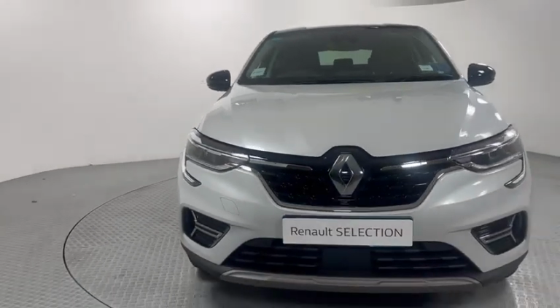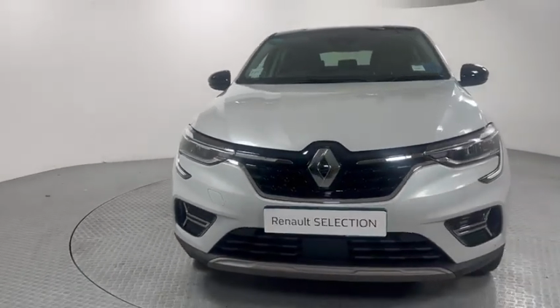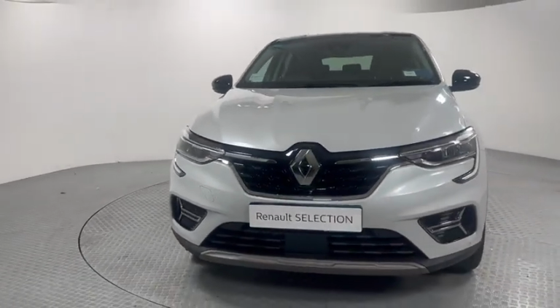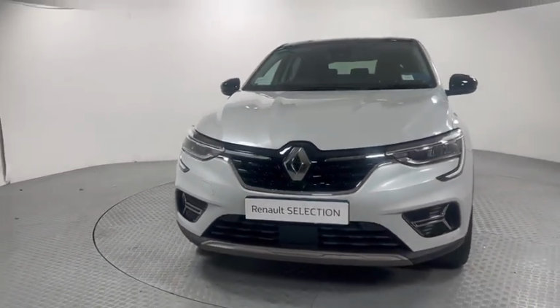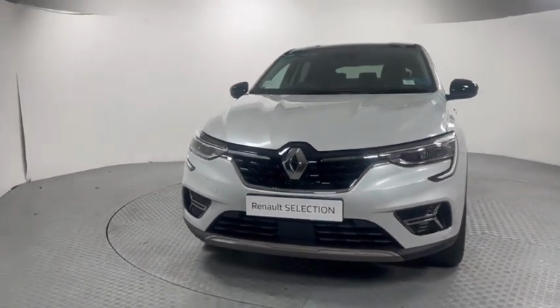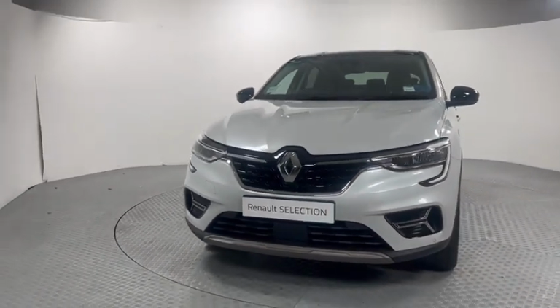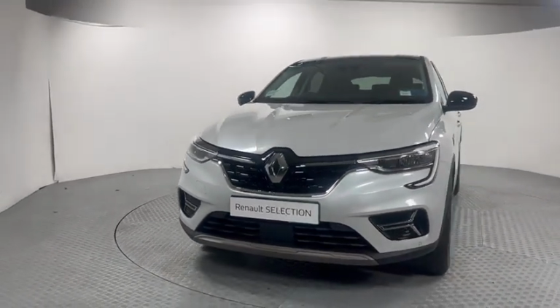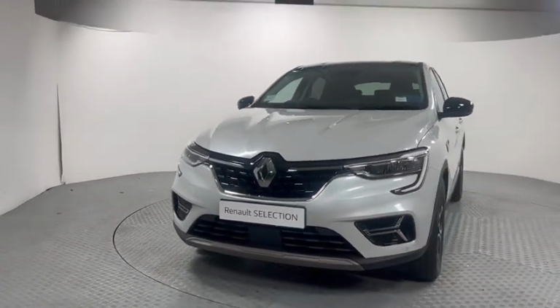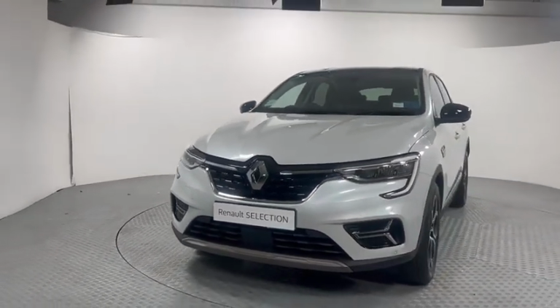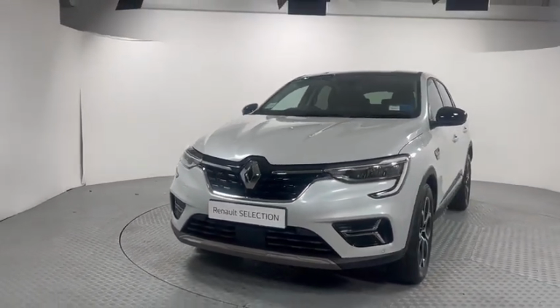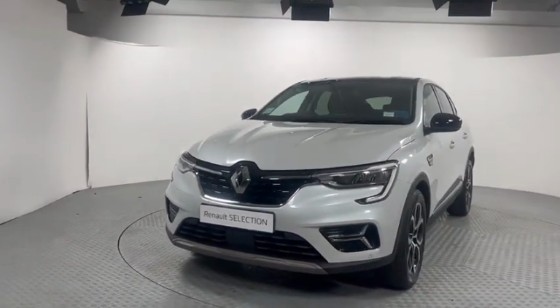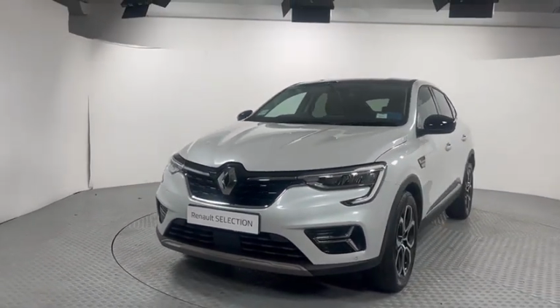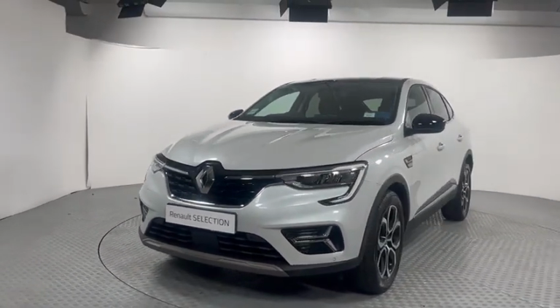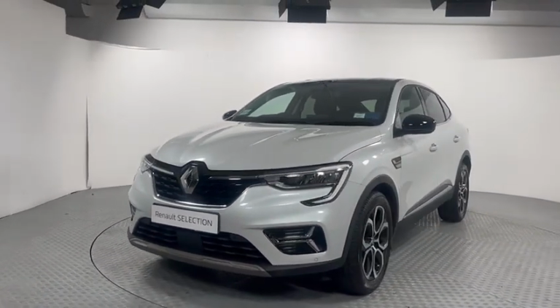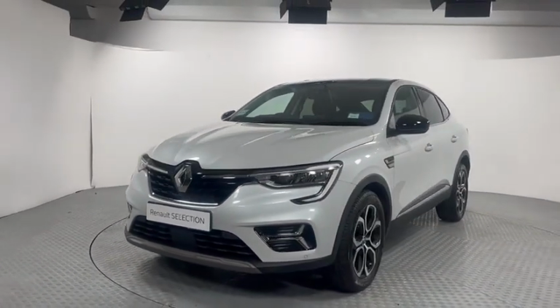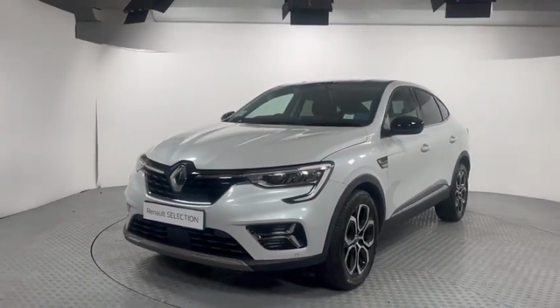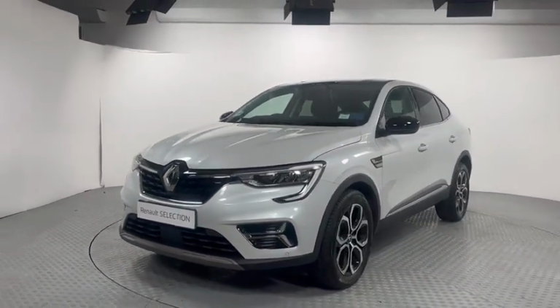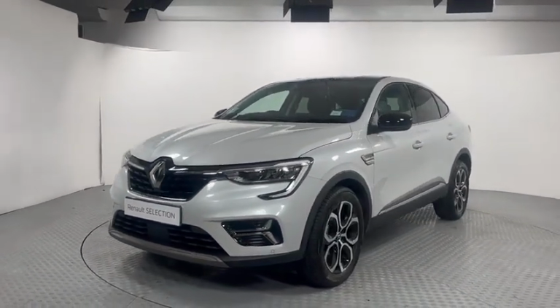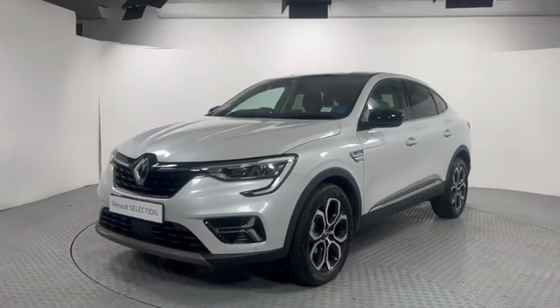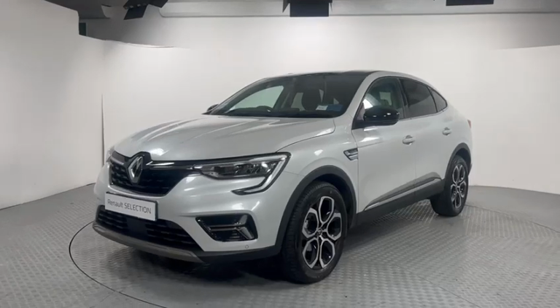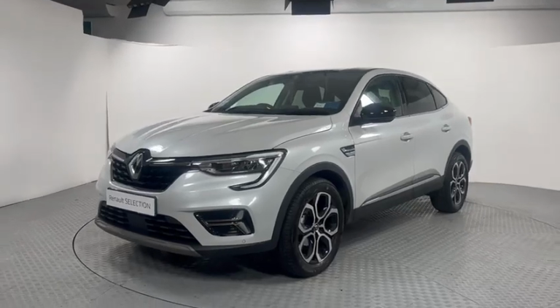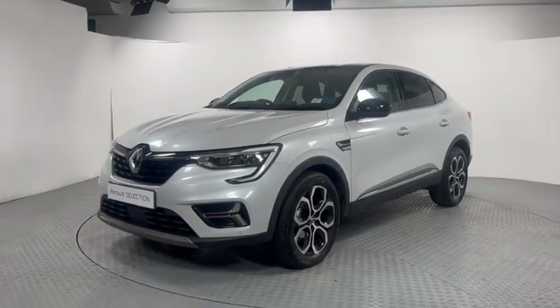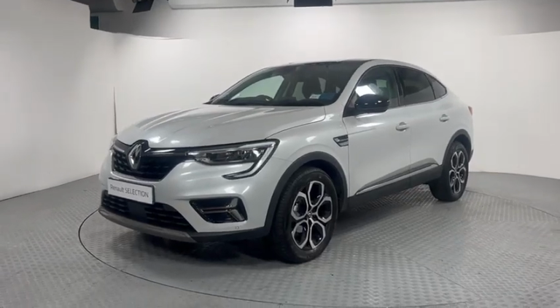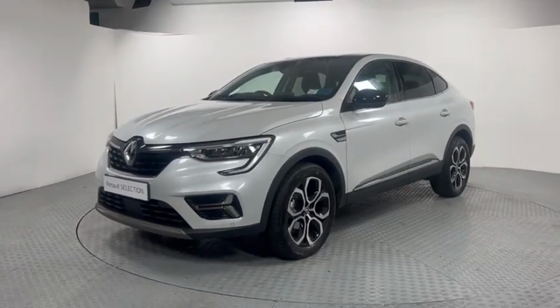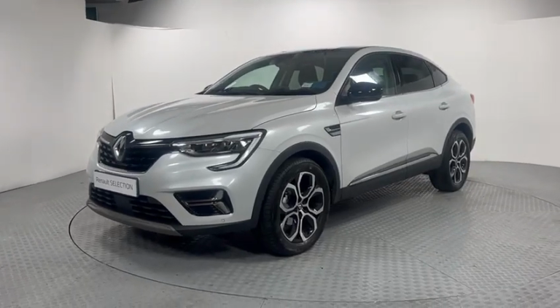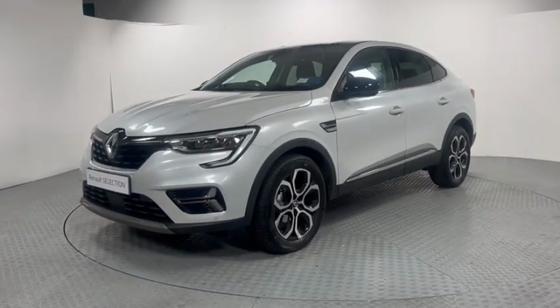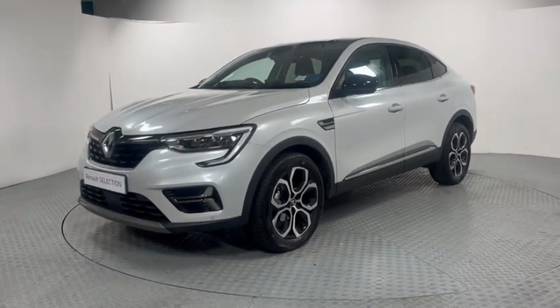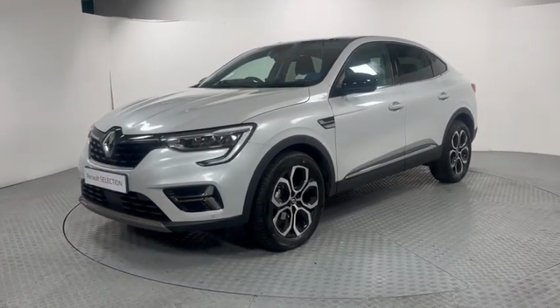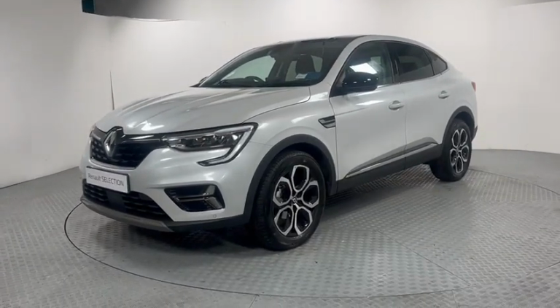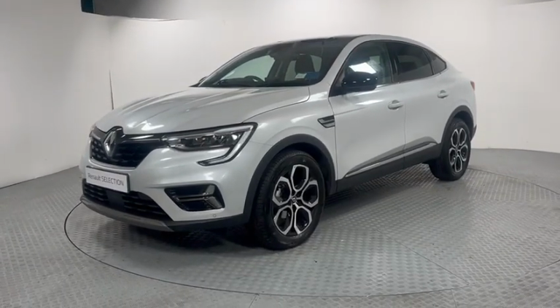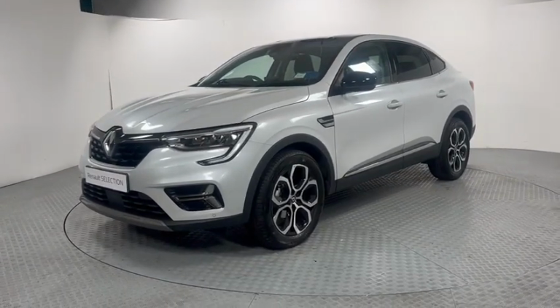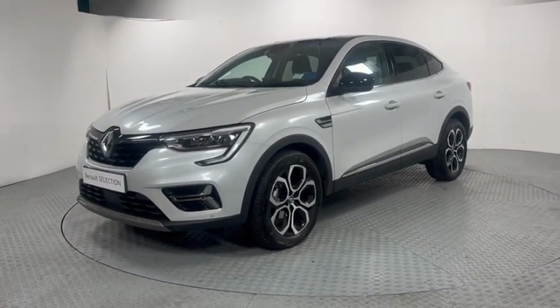To inquire further about this car, don't hesitate to give our sales team a call anytime on 404-9999. Thank you.